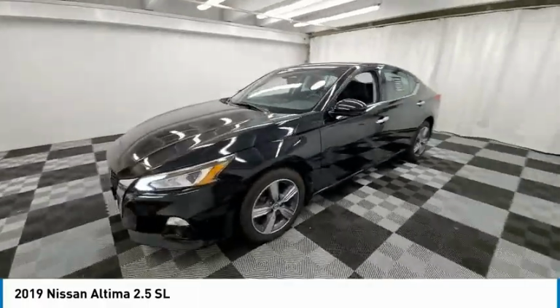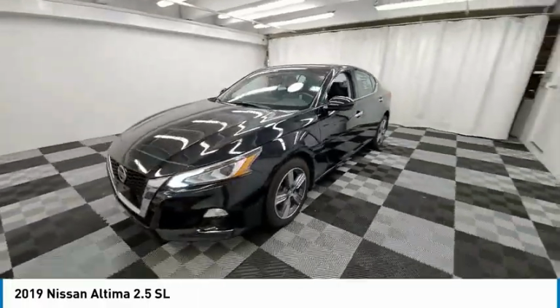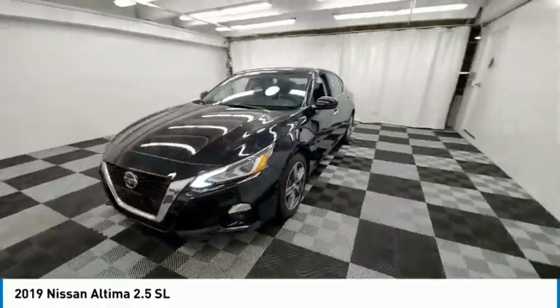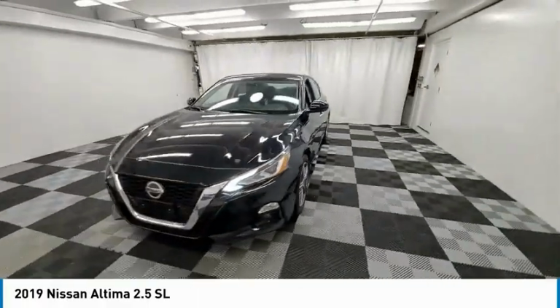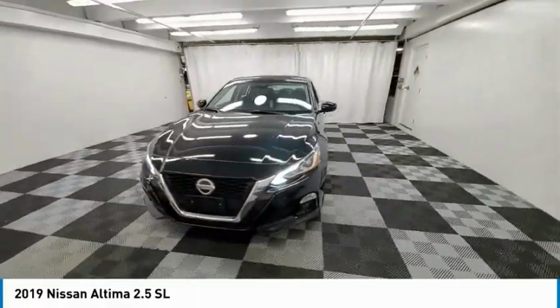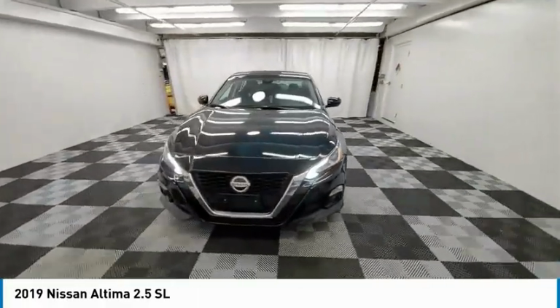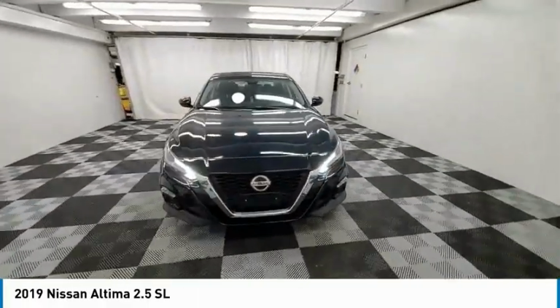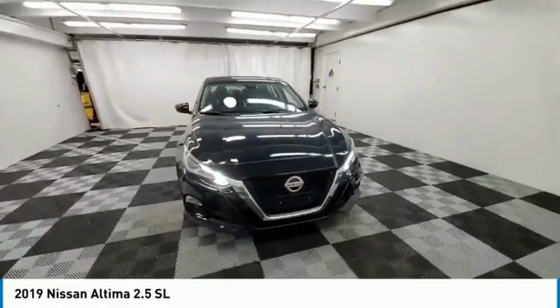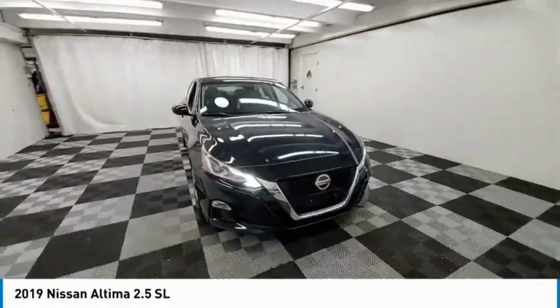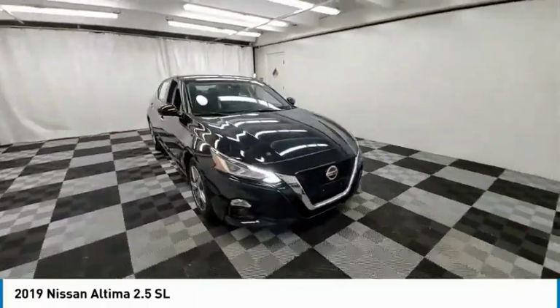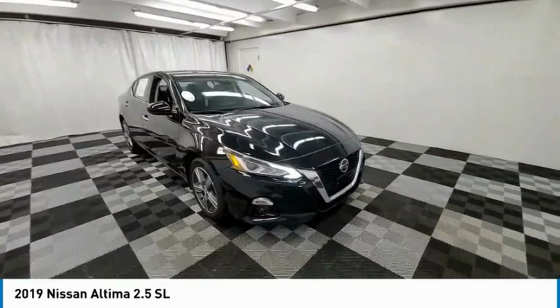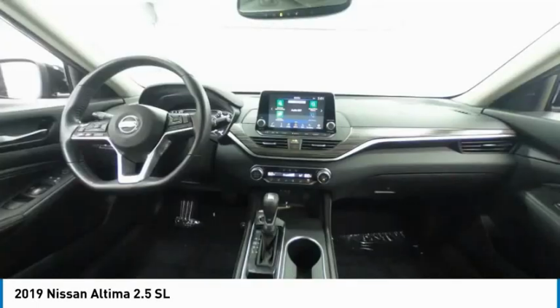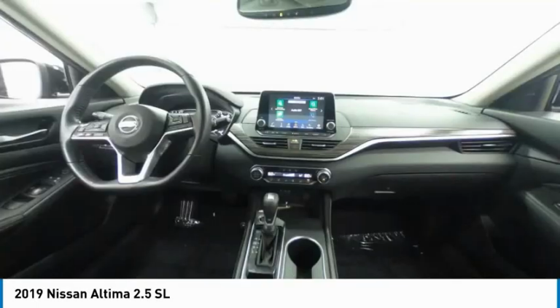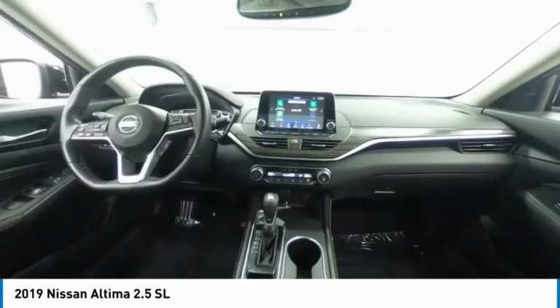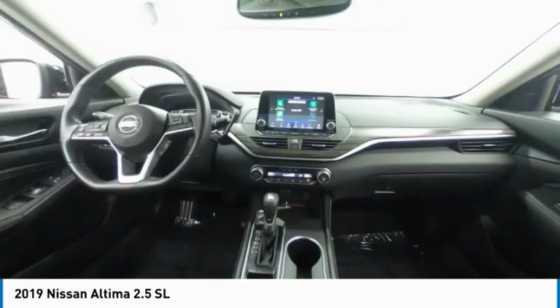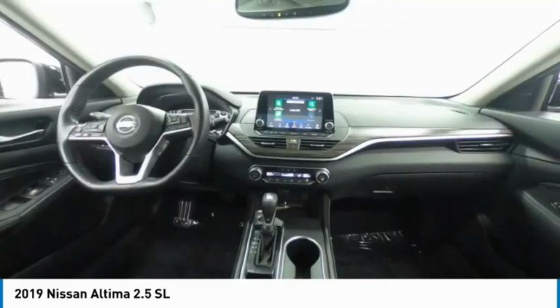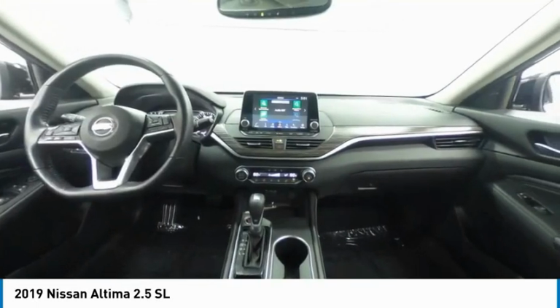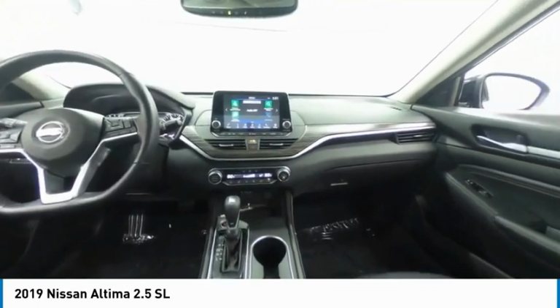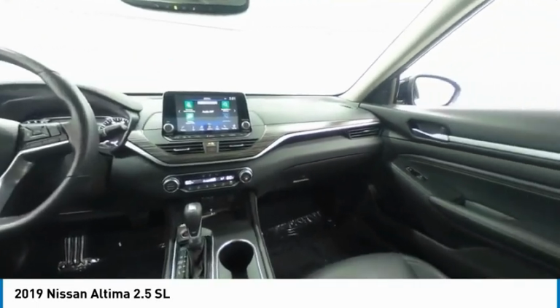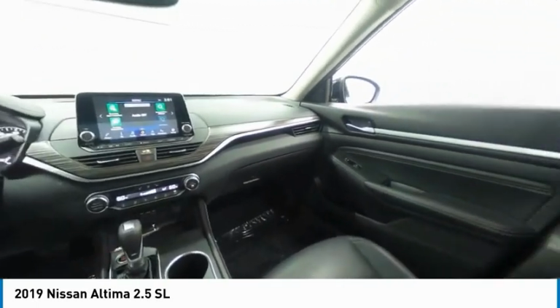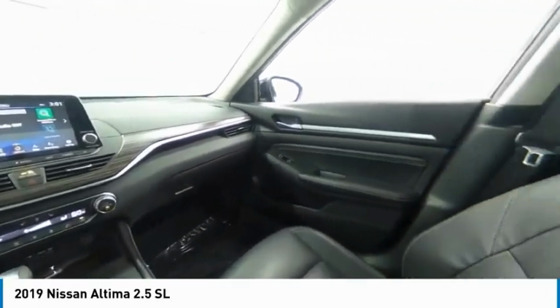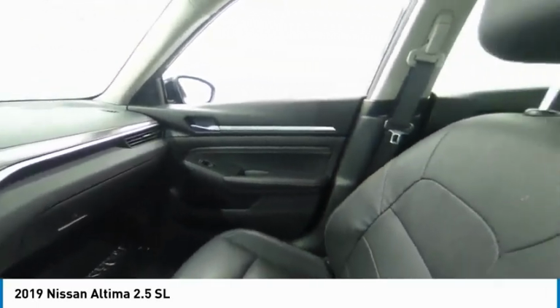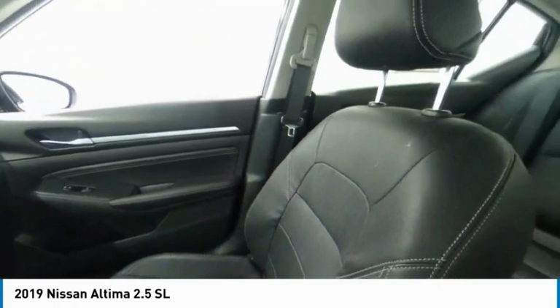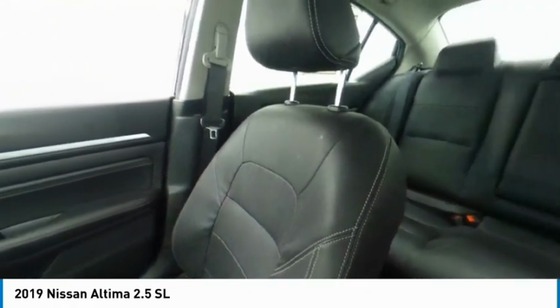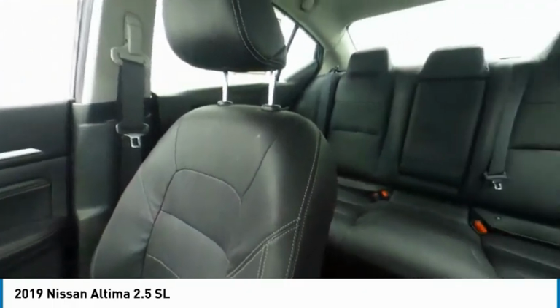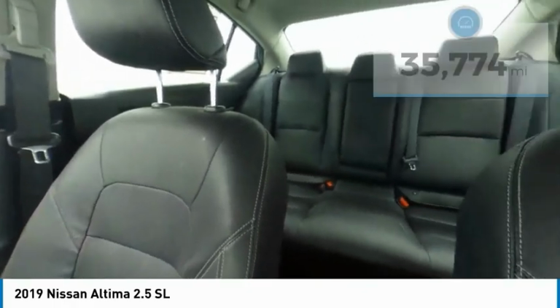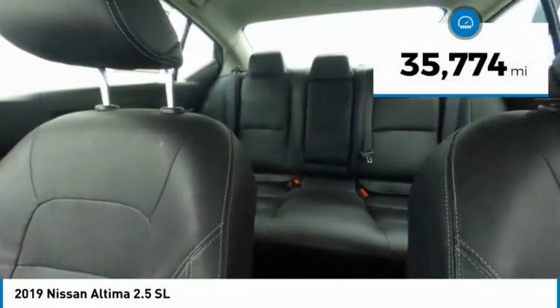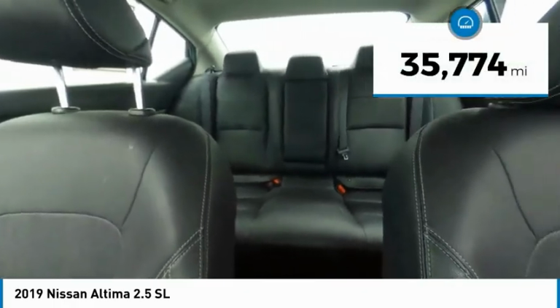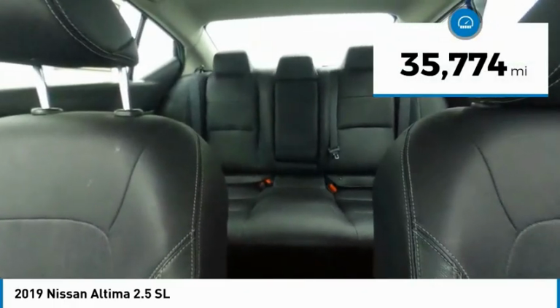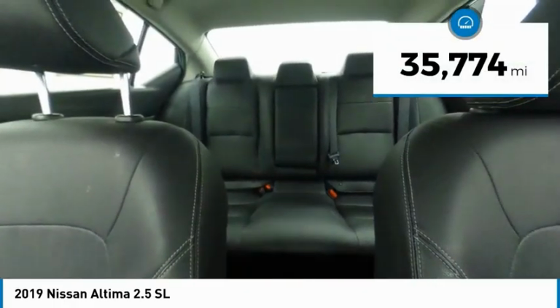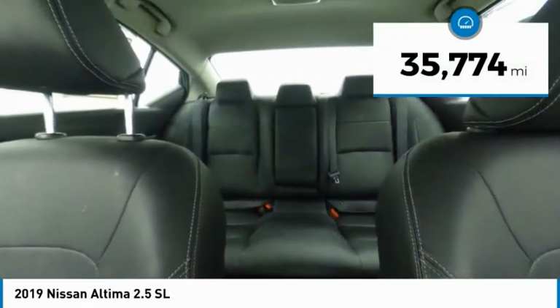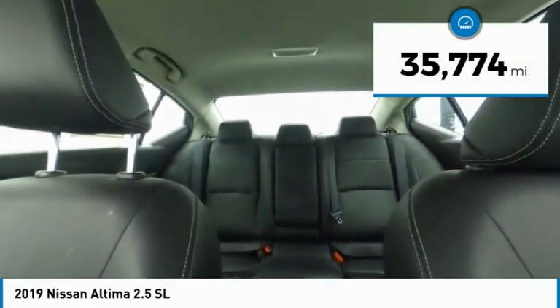Combine that with a powerful engine and standard airbags and over 5,000 quality and performance tests, and you'll see the Nissan Altima is made to drive and built to last. This vehicle has less than 40,000 miles.